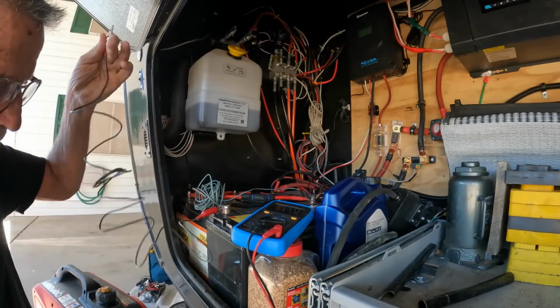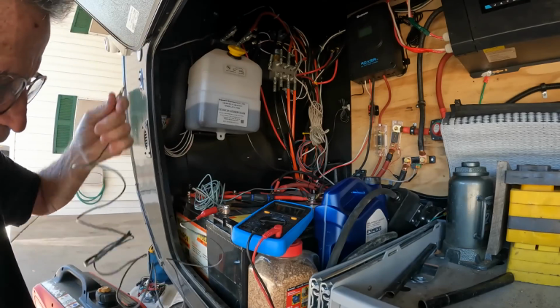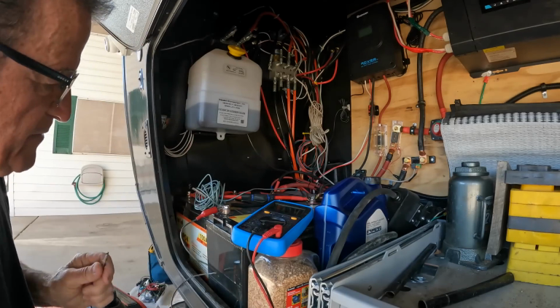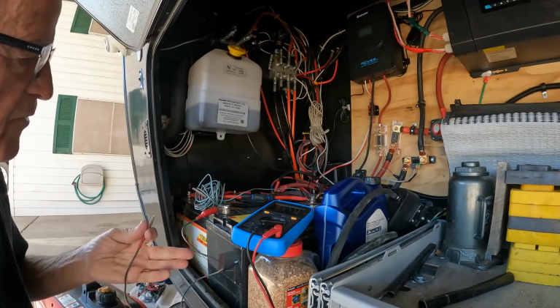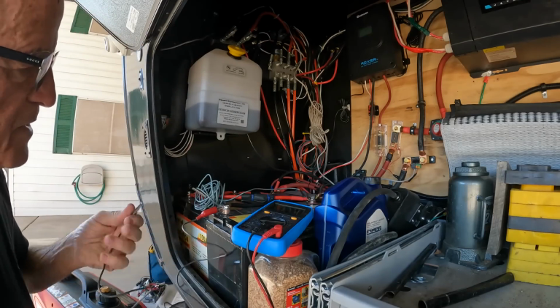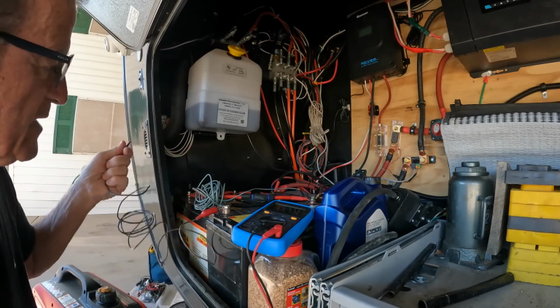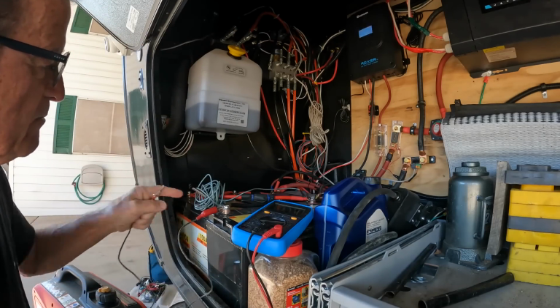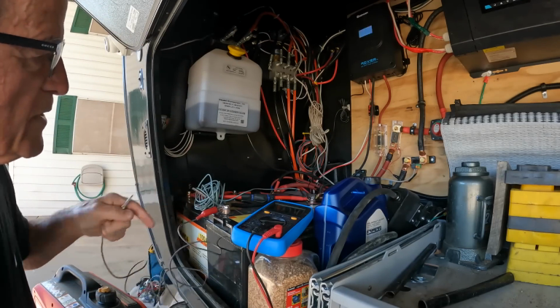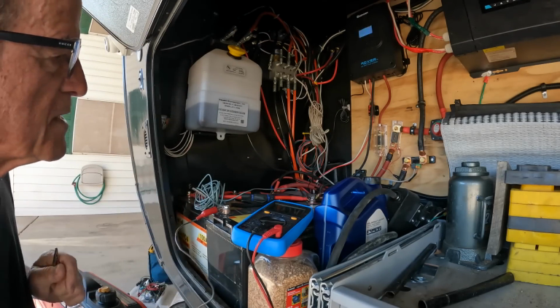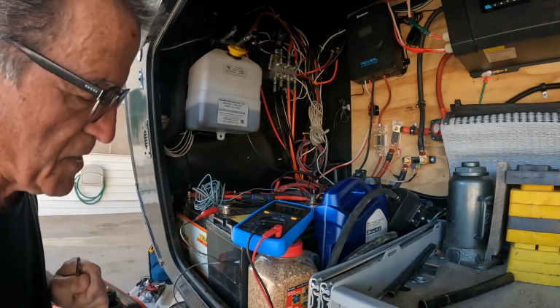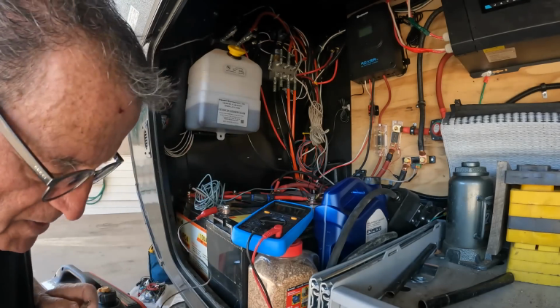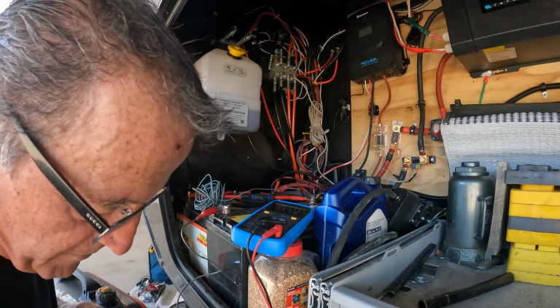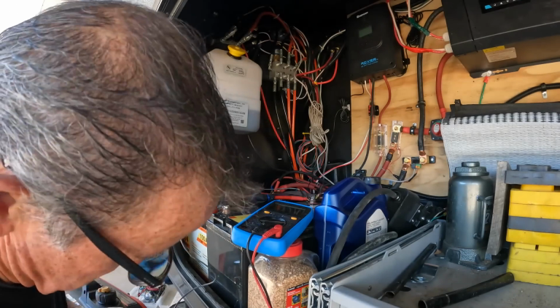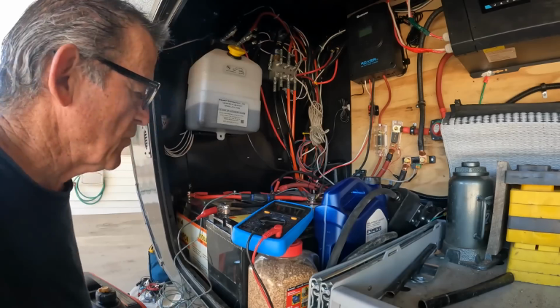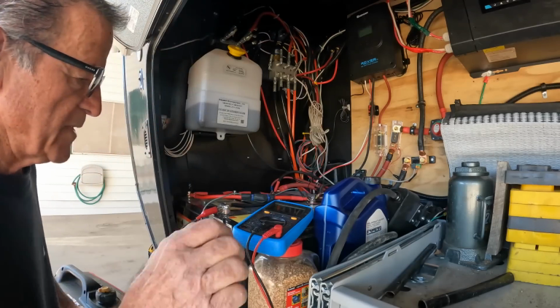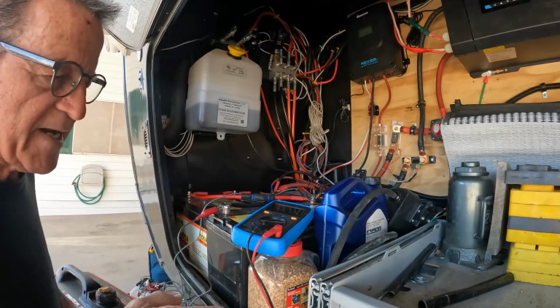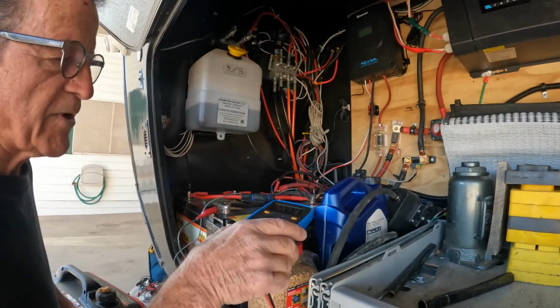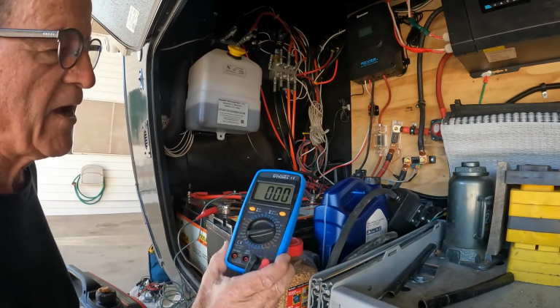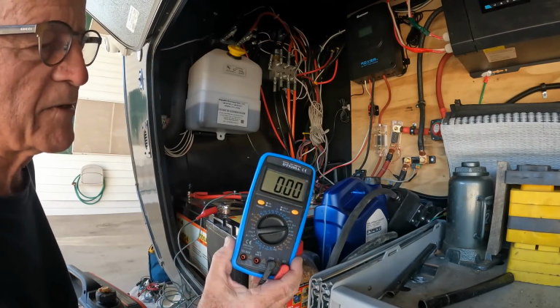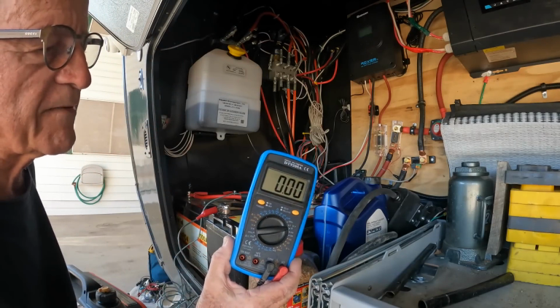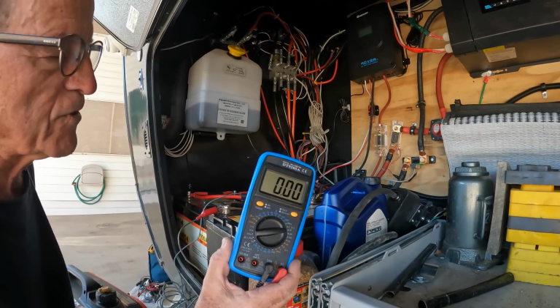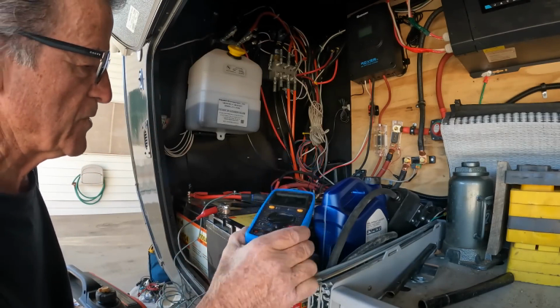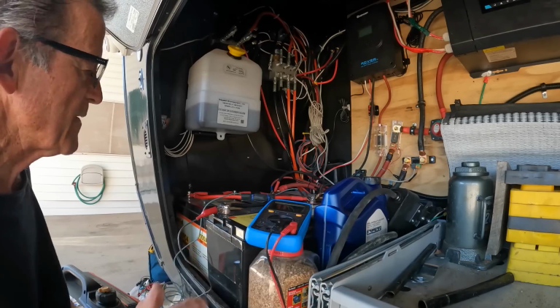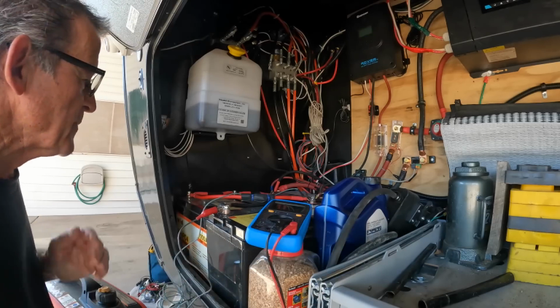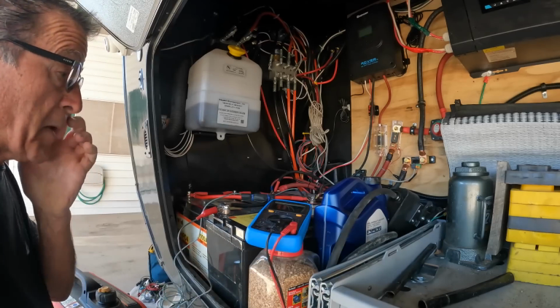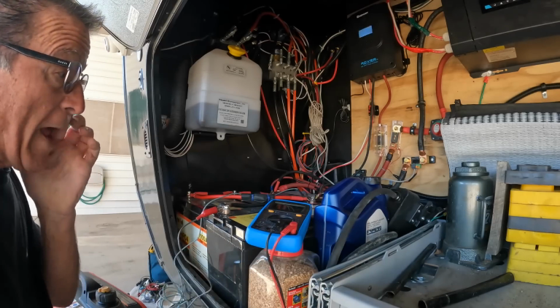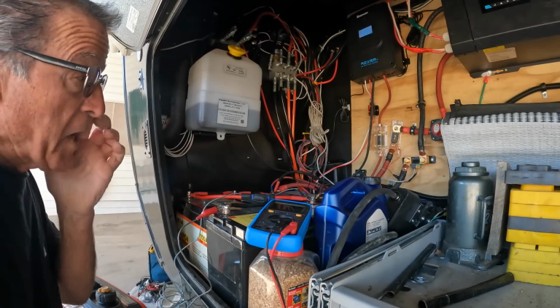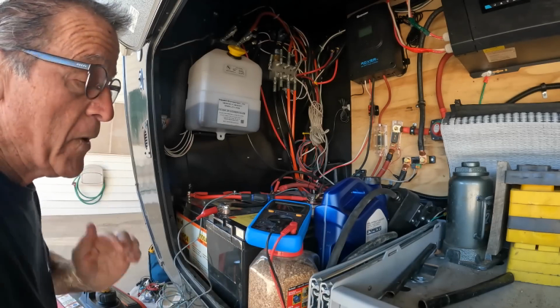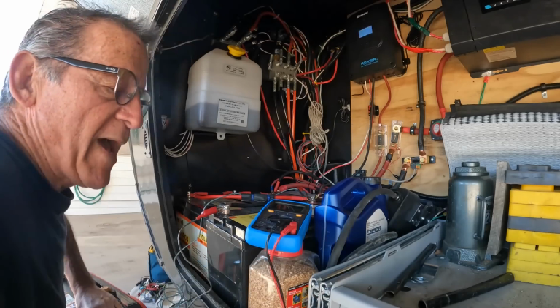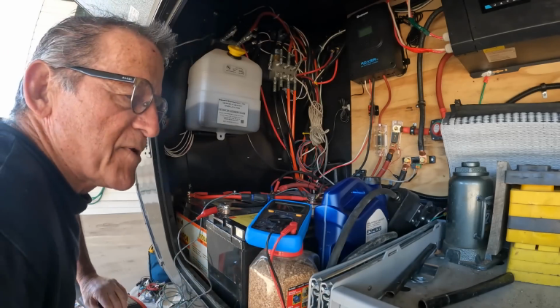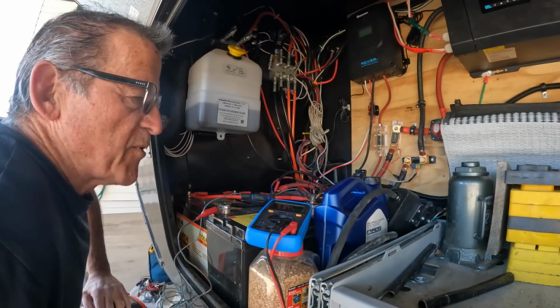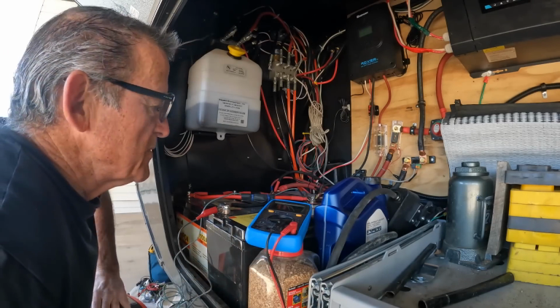Gray is negative, blue is positive. It's connected right now and you can see I've got zero volts. So now I know the batteries are my problem.